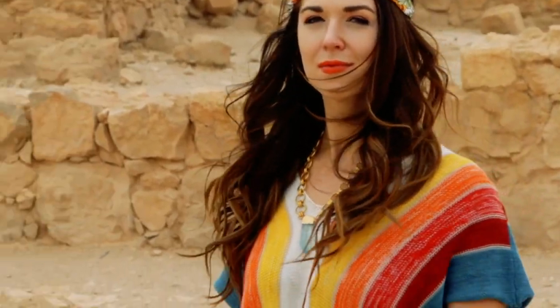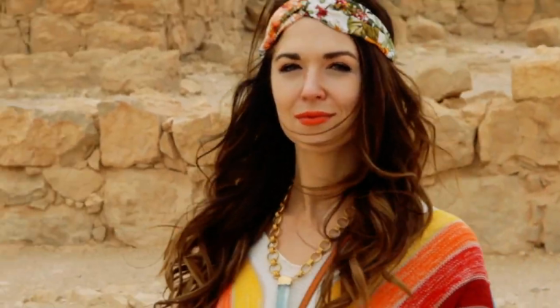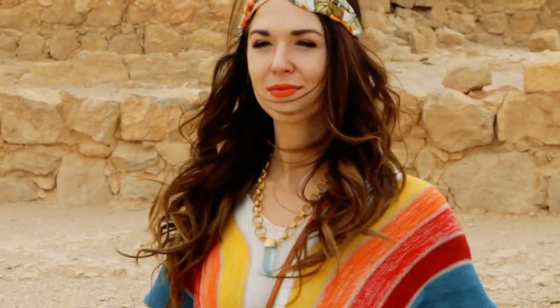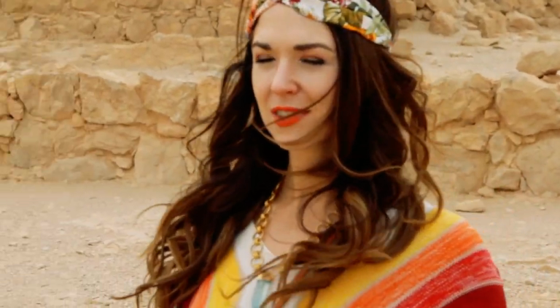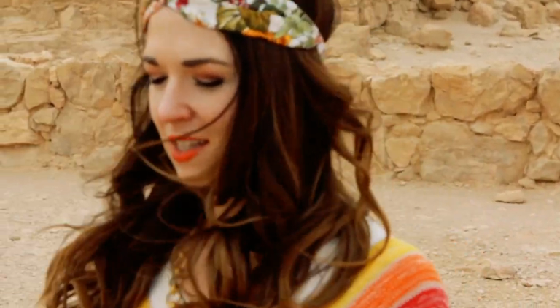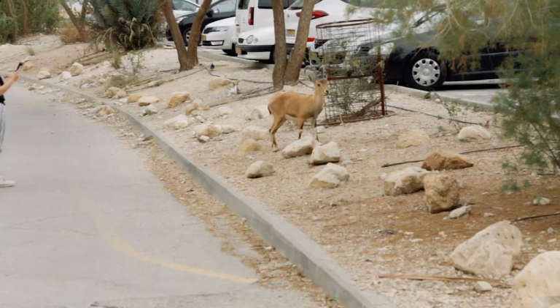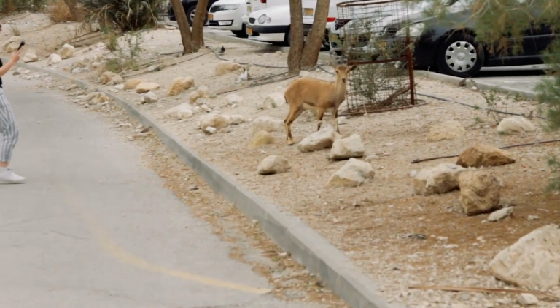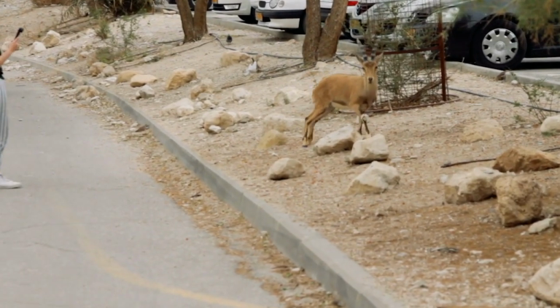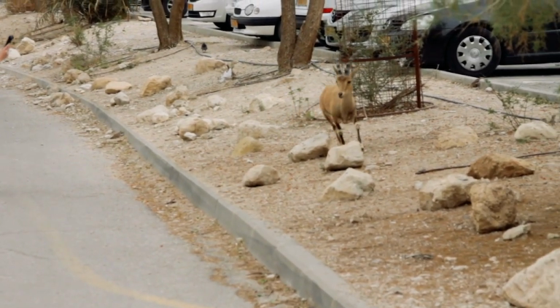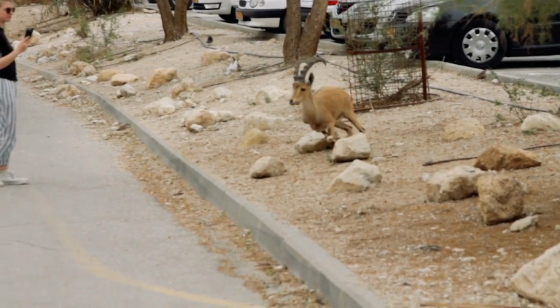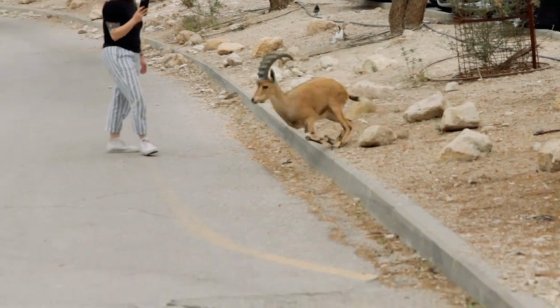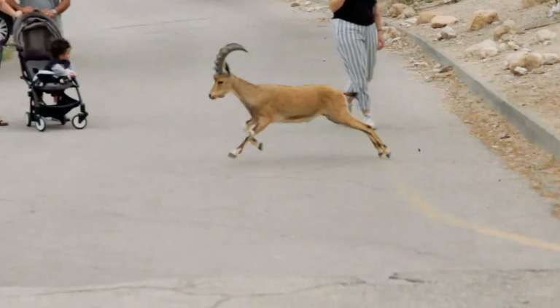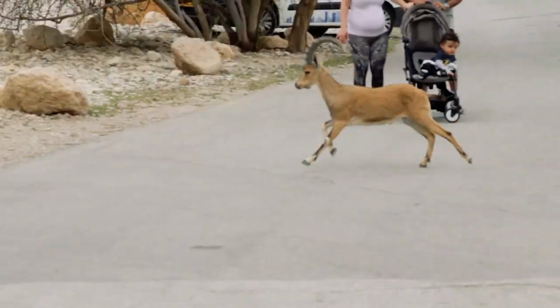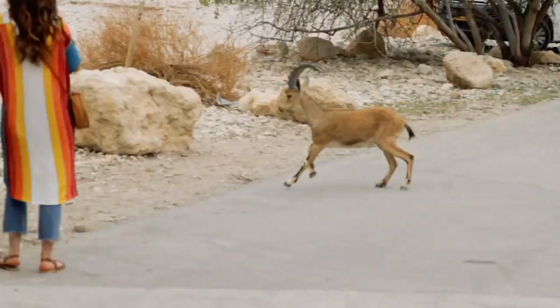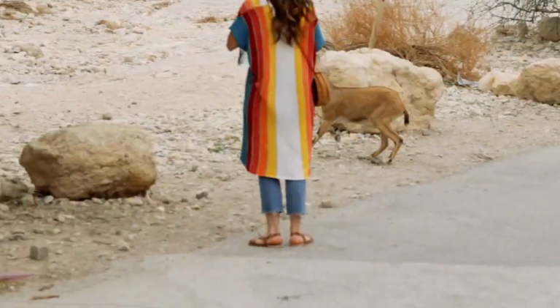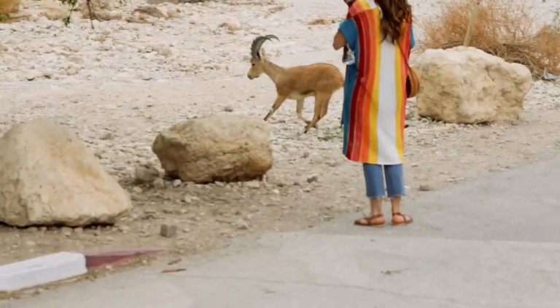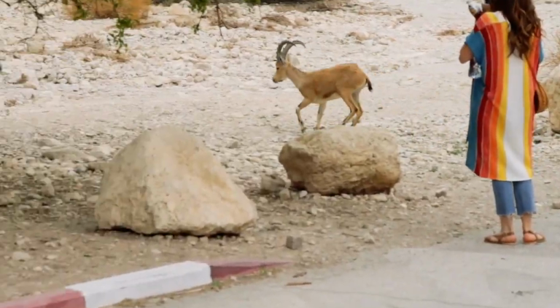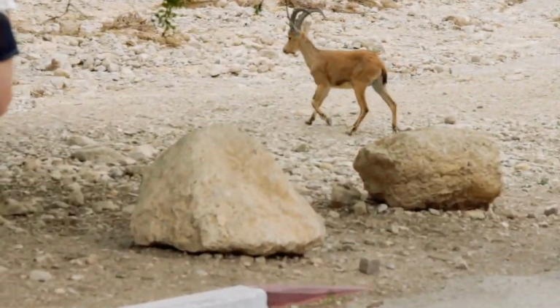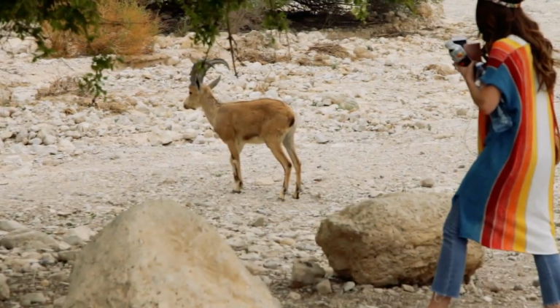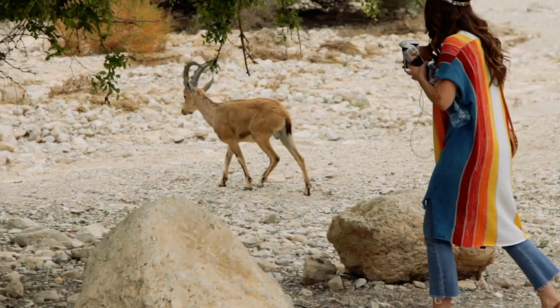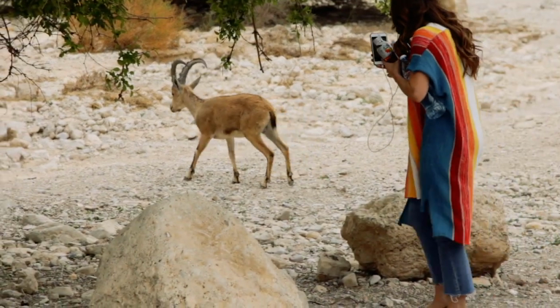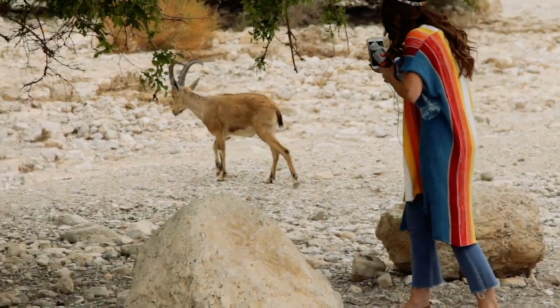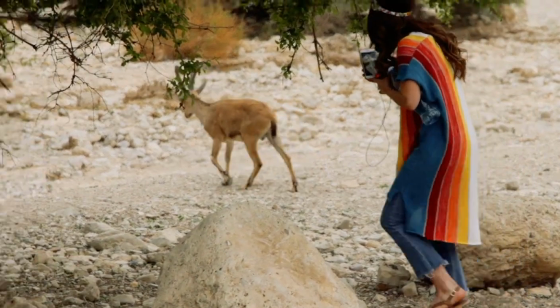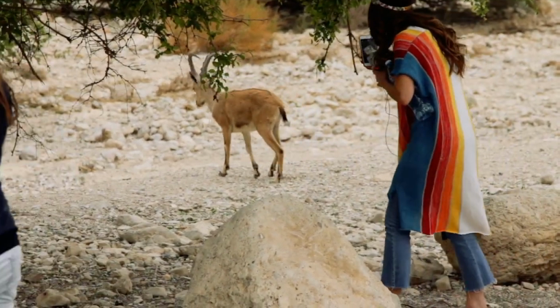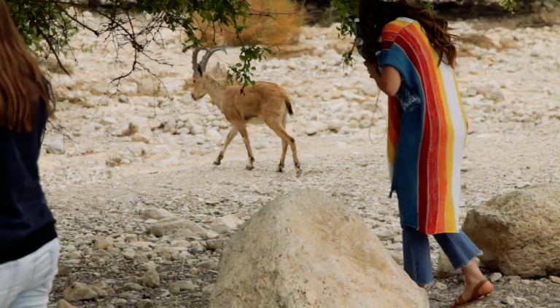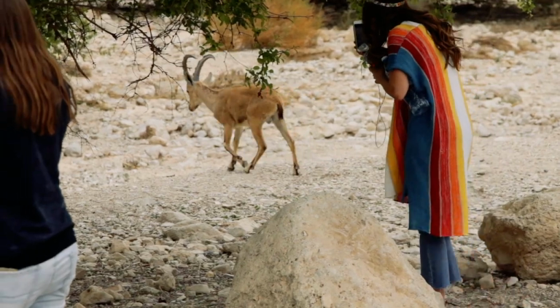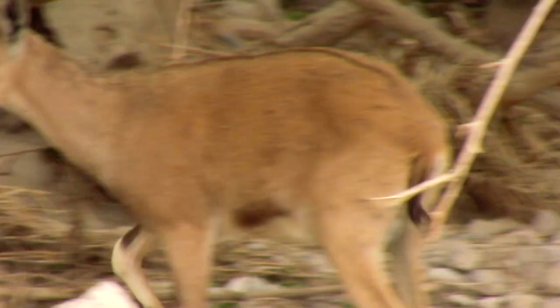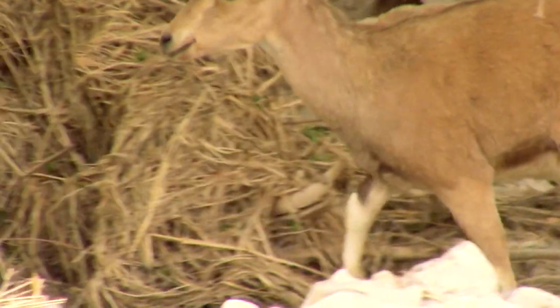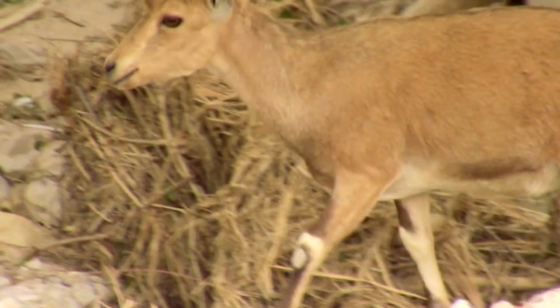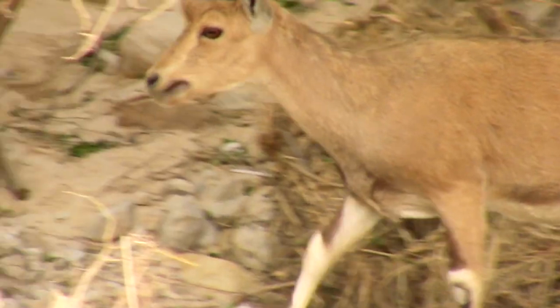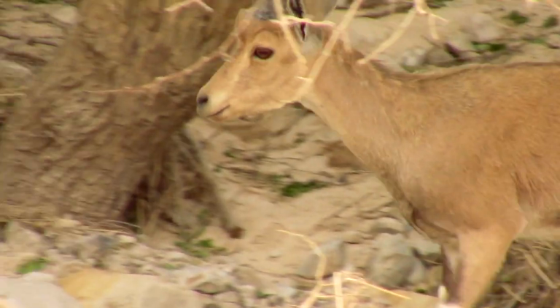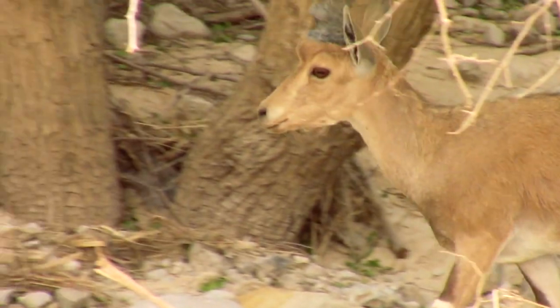I'll leave you on a positive note with some cute Israeli wildlife. Stay tuned for more of these guys in my next video. Make sure to like, subscribe, and comment, and until next time — Shalom, y'all!